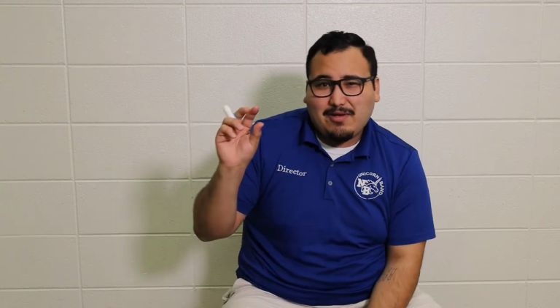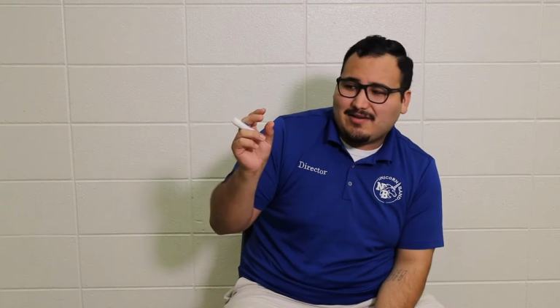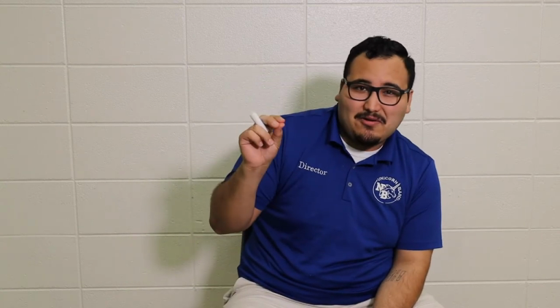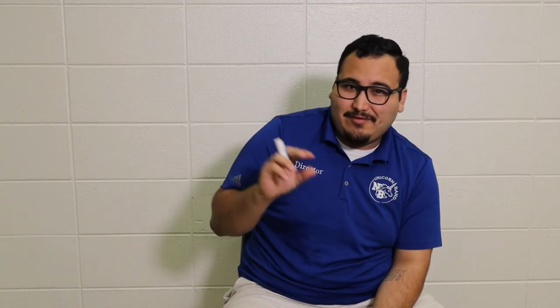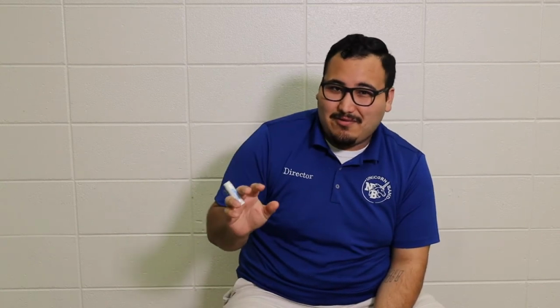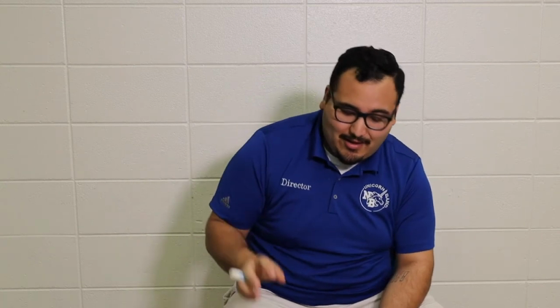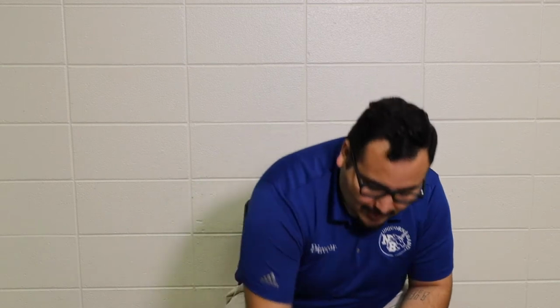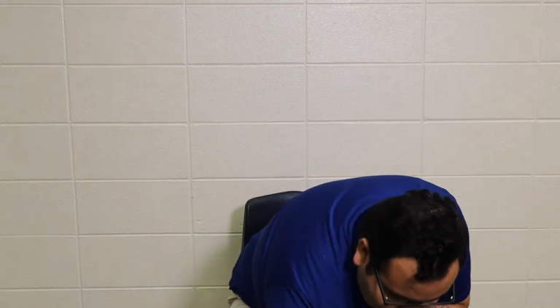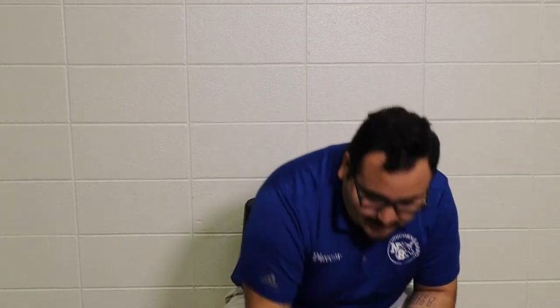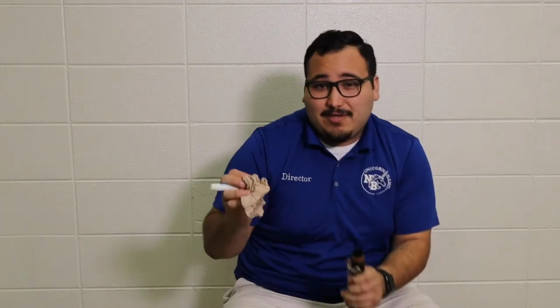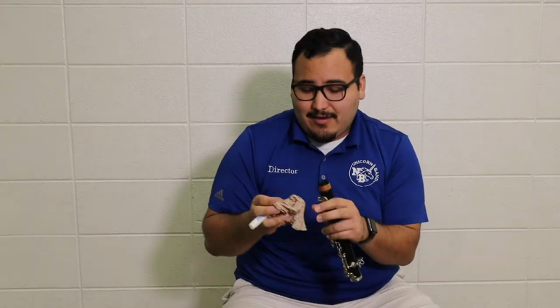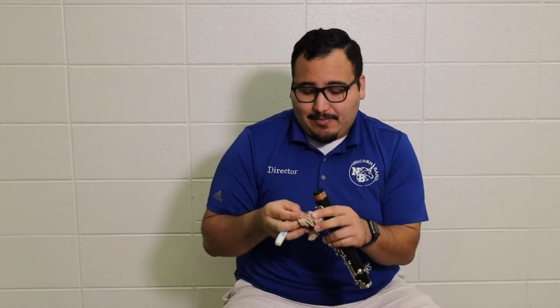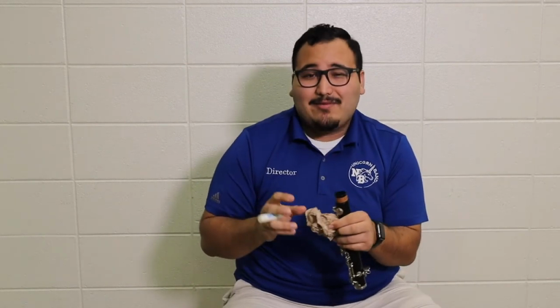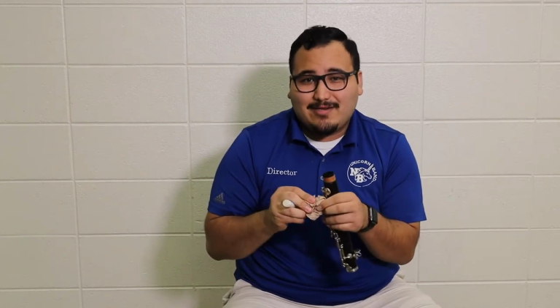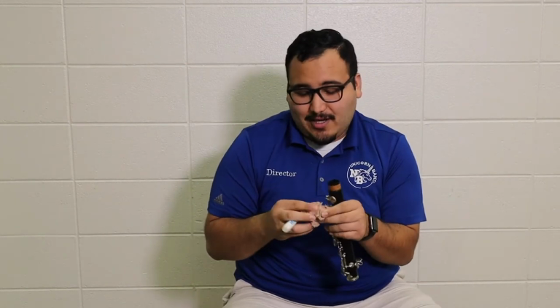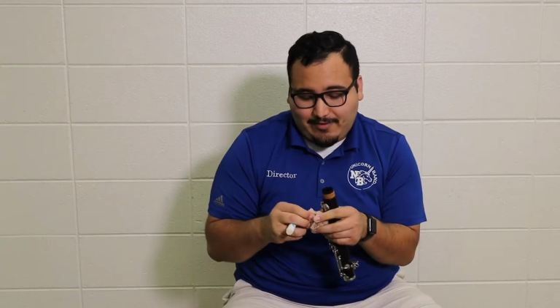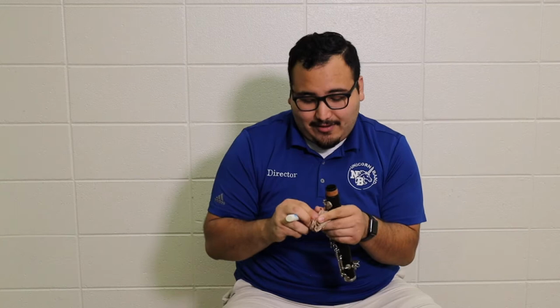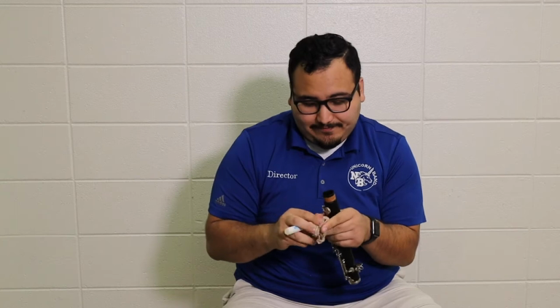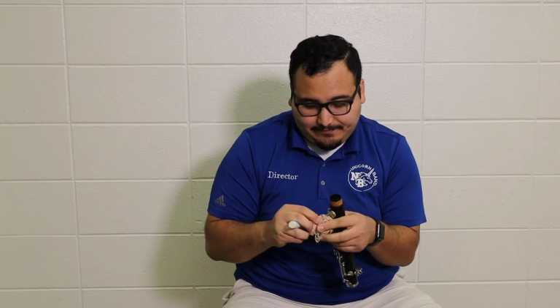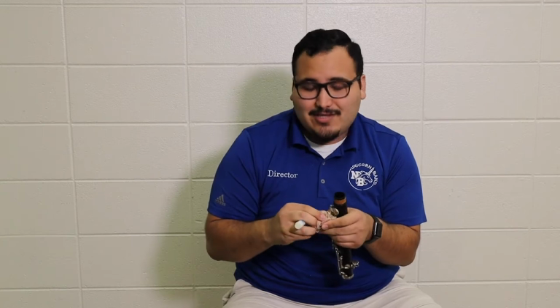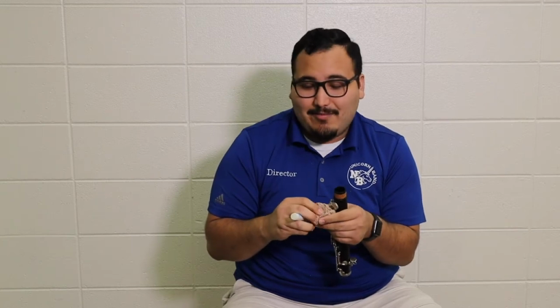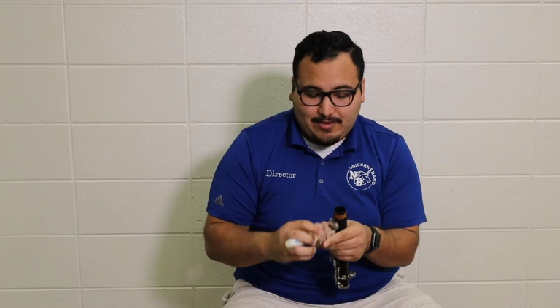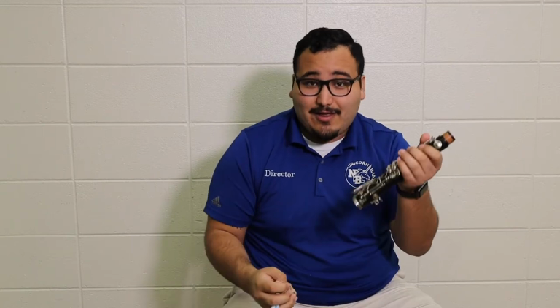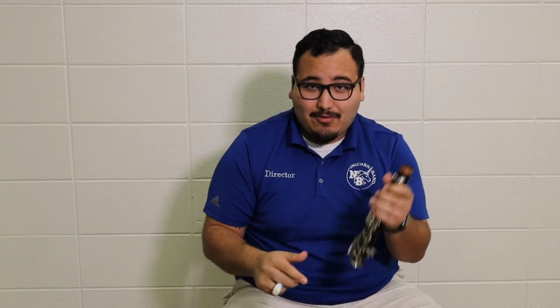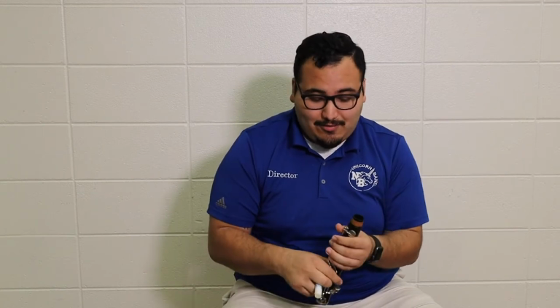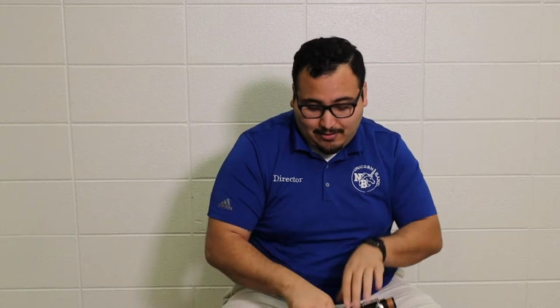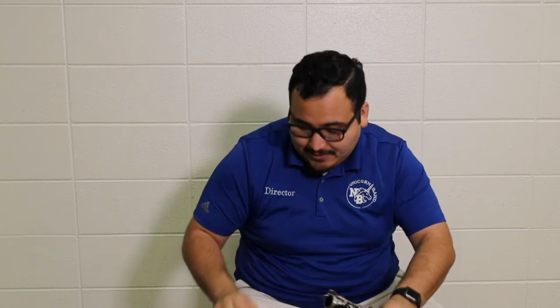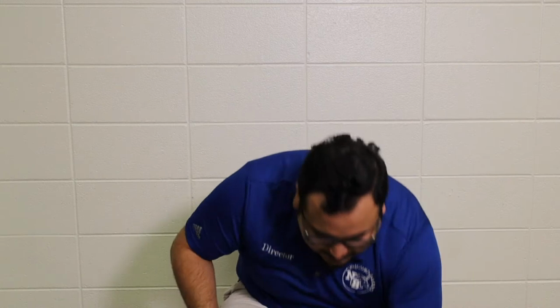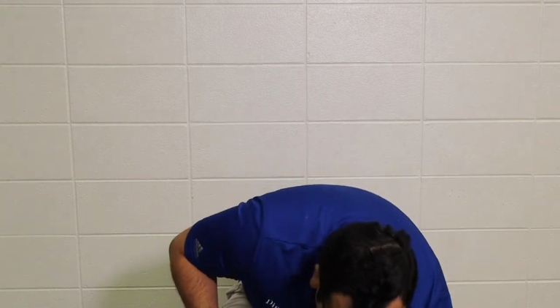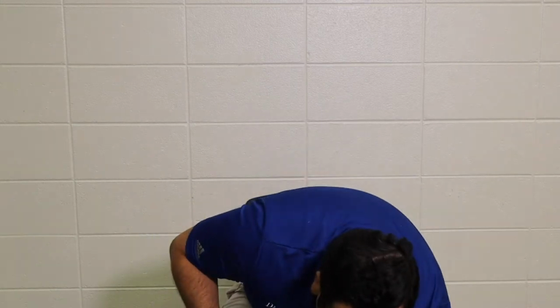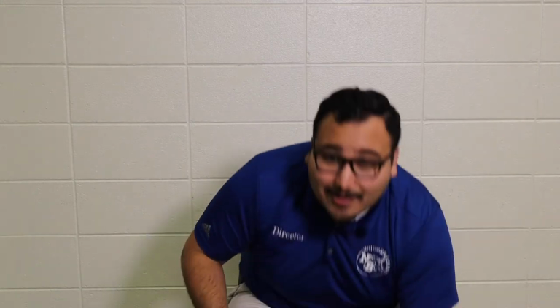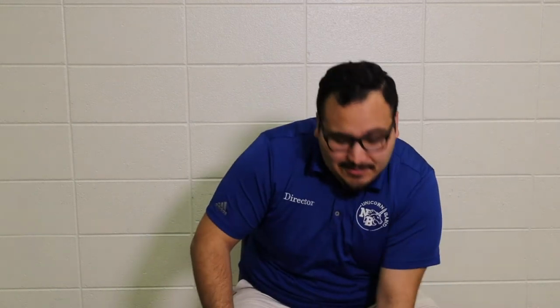Now, we have some excess cork grease on our fingers, and we don't want to get that everywhere. I like to keep a piece of paper towel in my case, and I'm just going to wipe my fingers off to clean them up. Now that we've got cork grease on that, I'm going to place it back into my case carefully and grab the next piece.